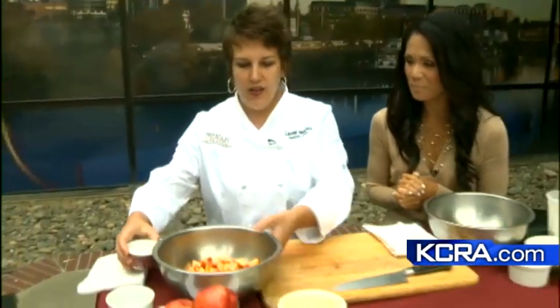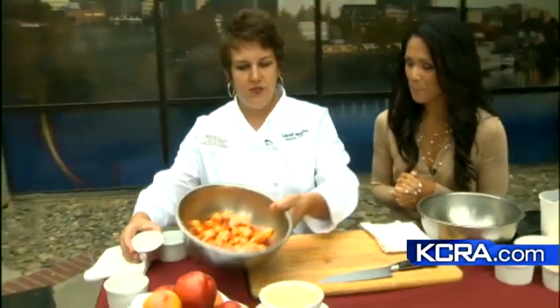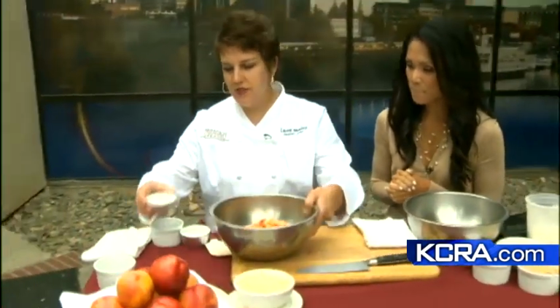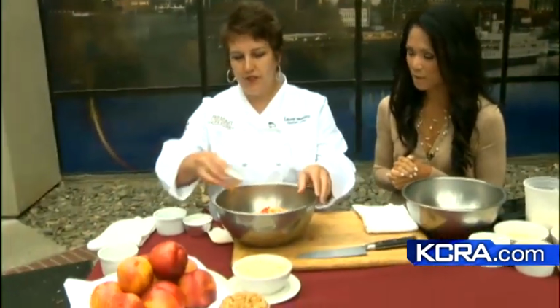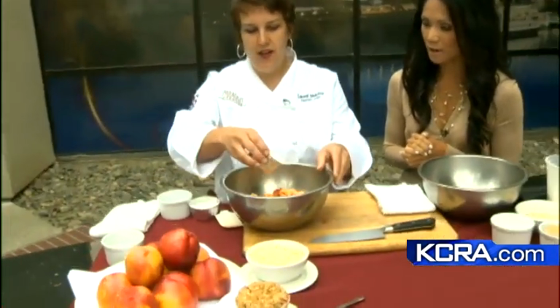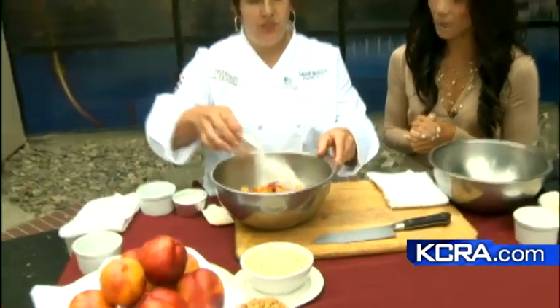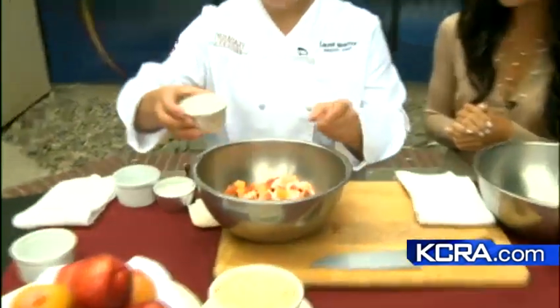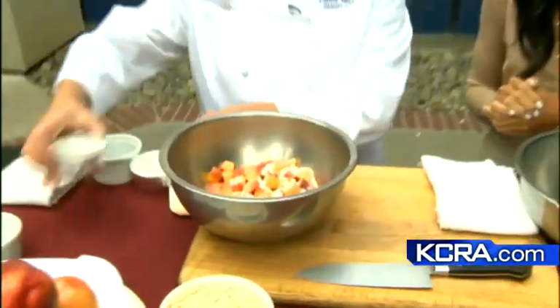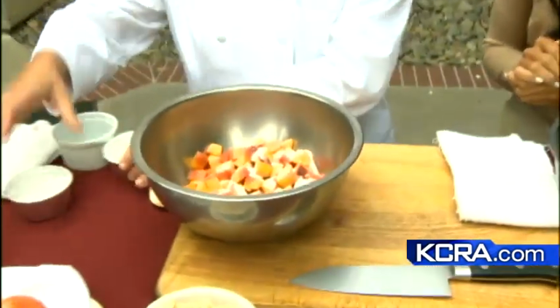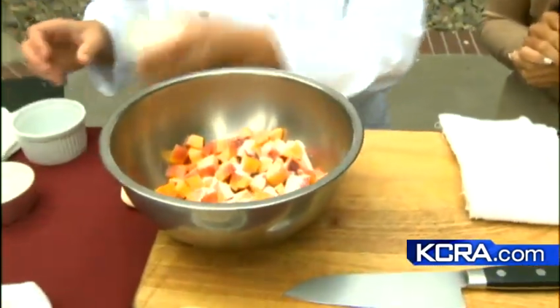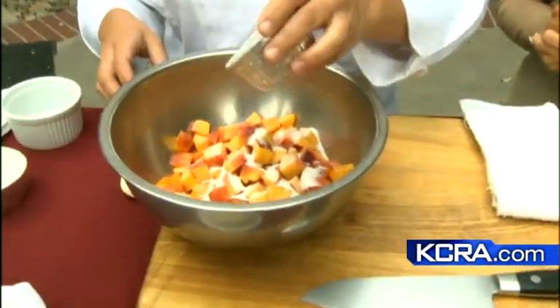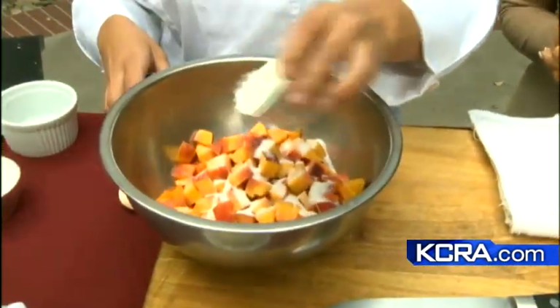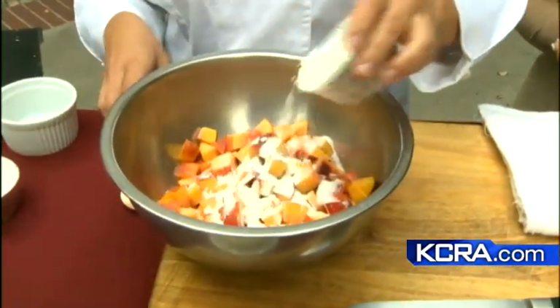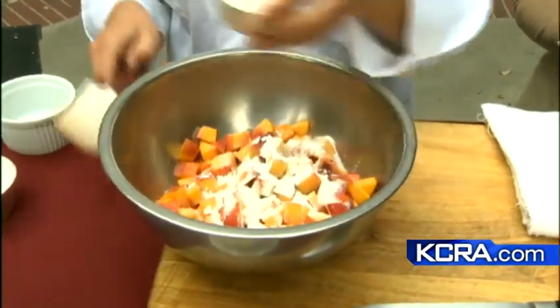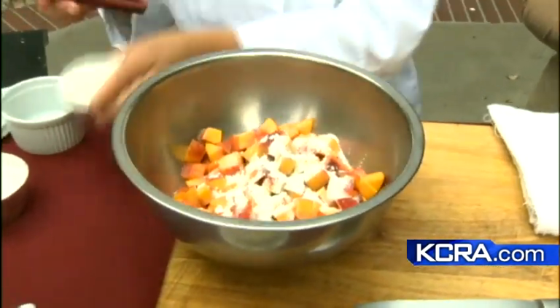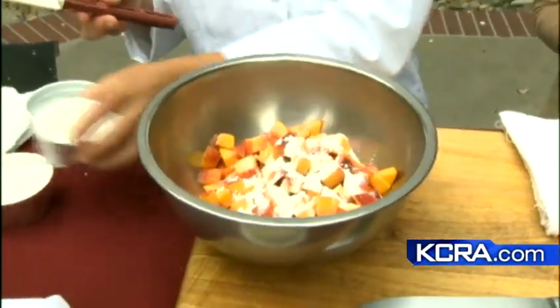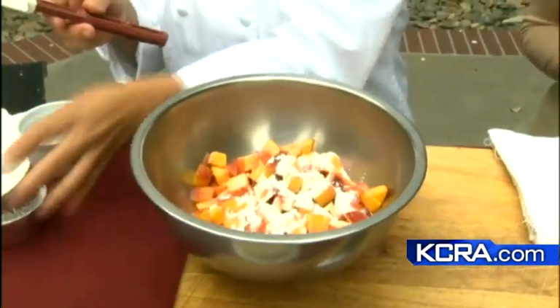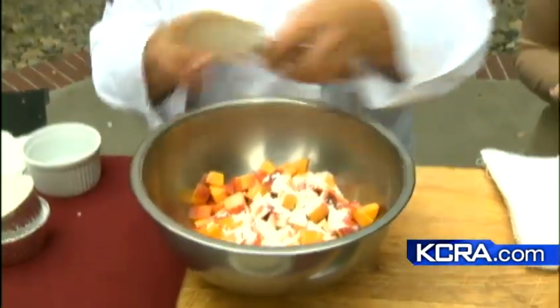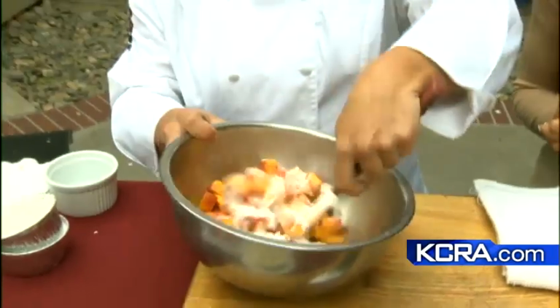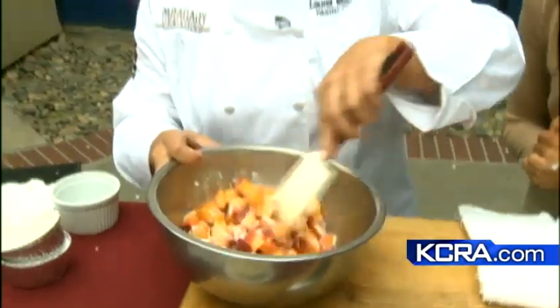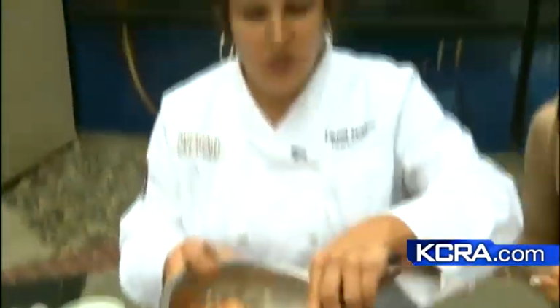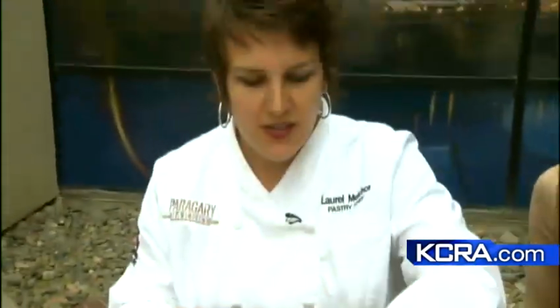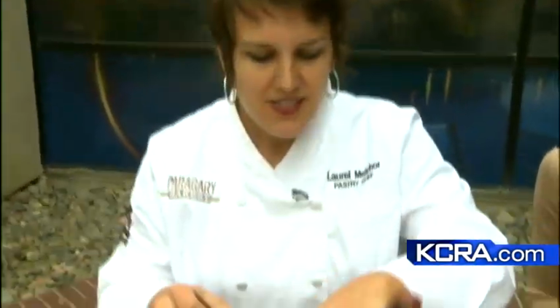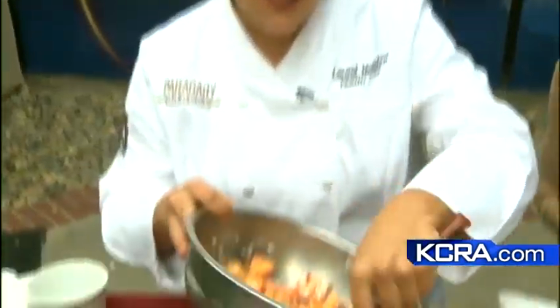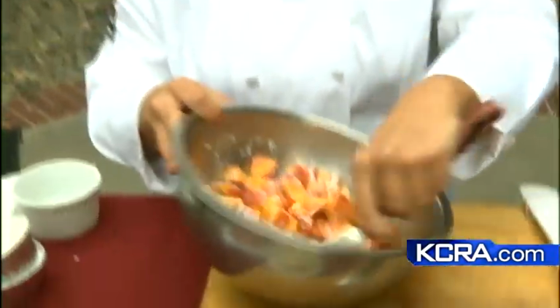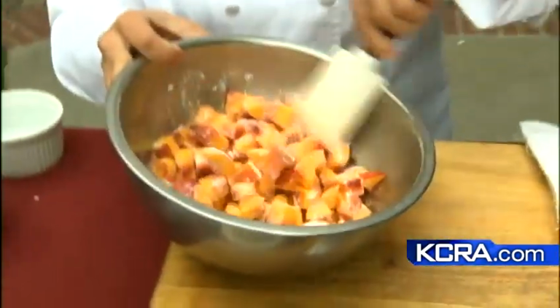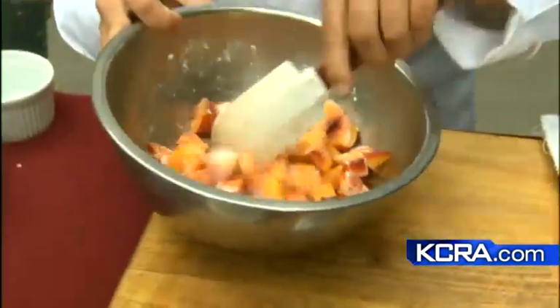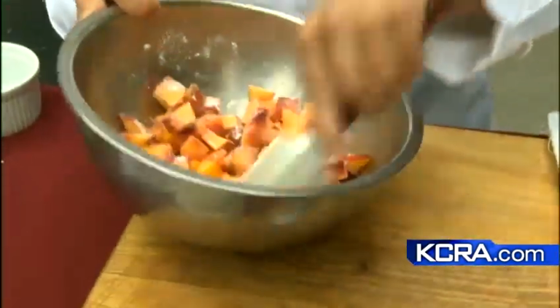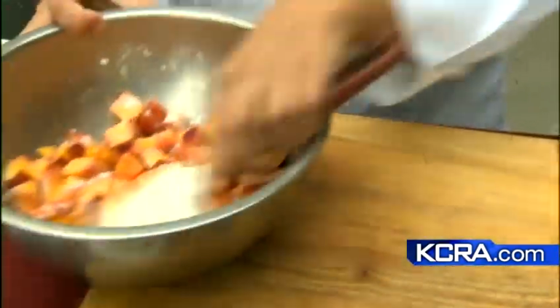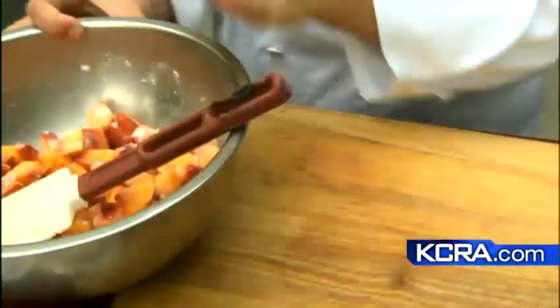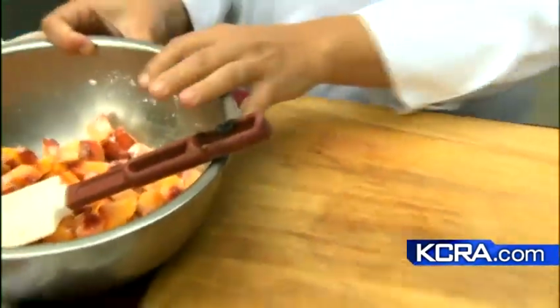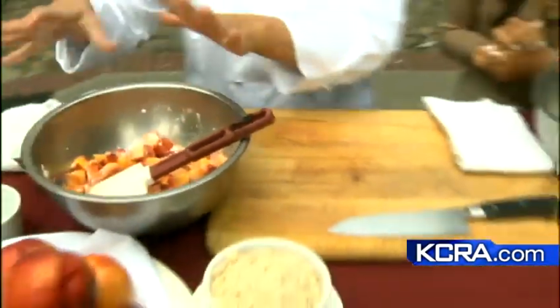We have some nectarines that are cut up. We just add a little bit of sugar, a tiny bit of cornstarch. You don't want to overdo the cornstarch — you're not trying to create jam. But we do want it a little thick. Just a little bit, and mix them together. And then you can kind of let that sit for a minute to get a little bit of the sugars out.